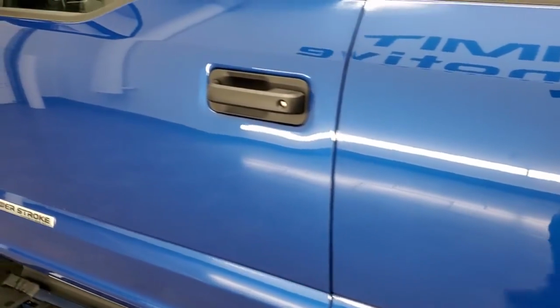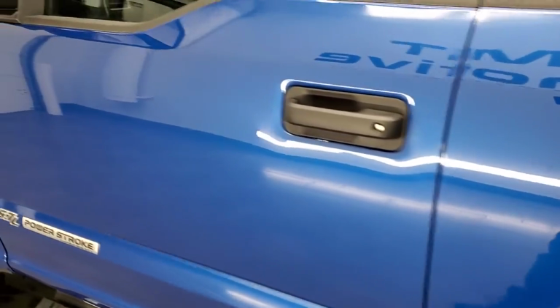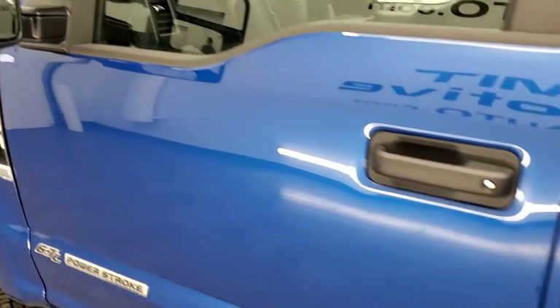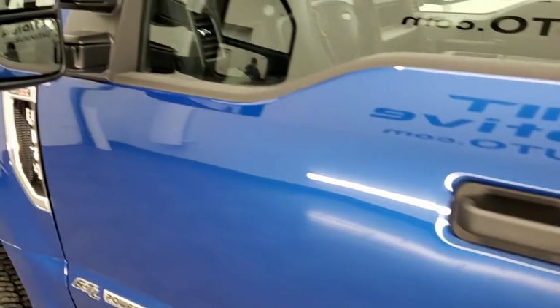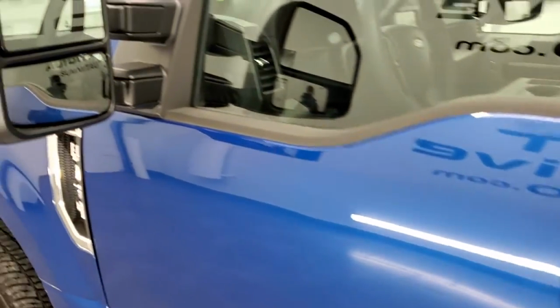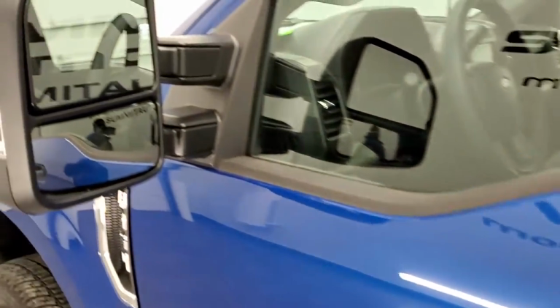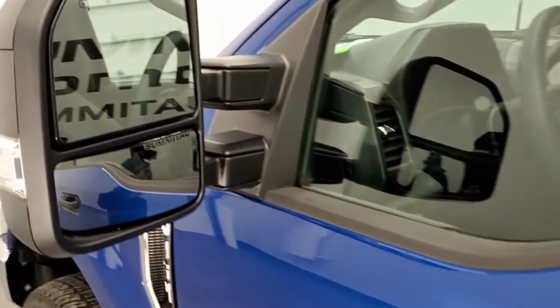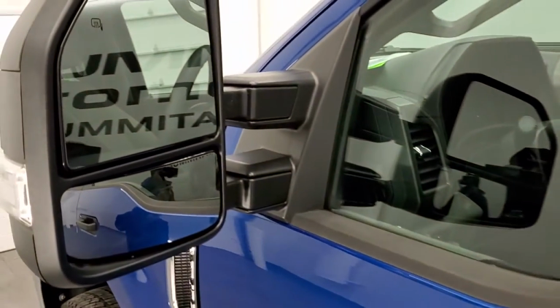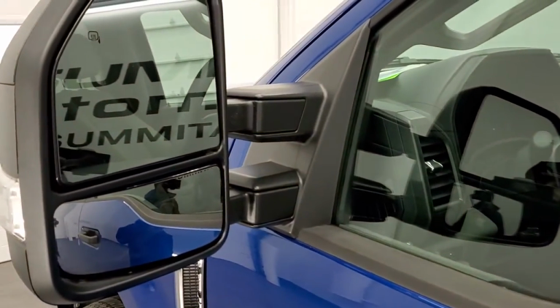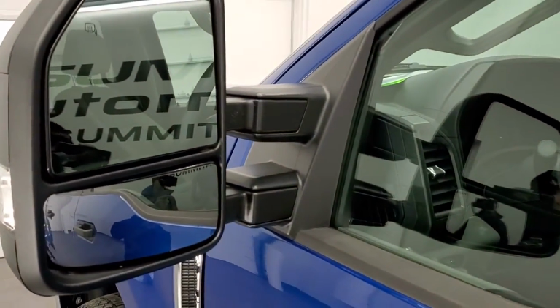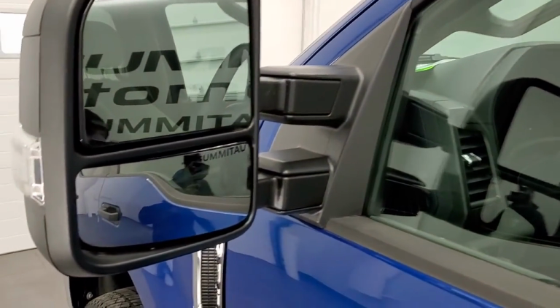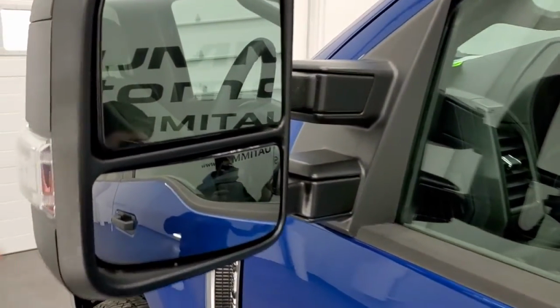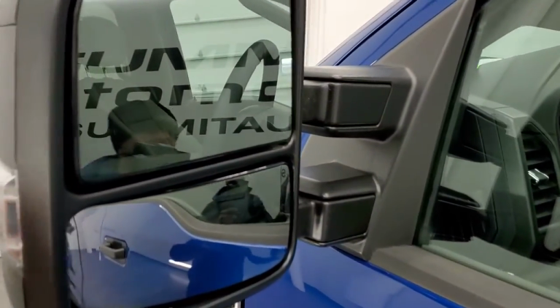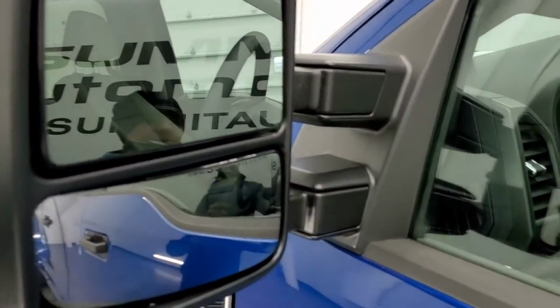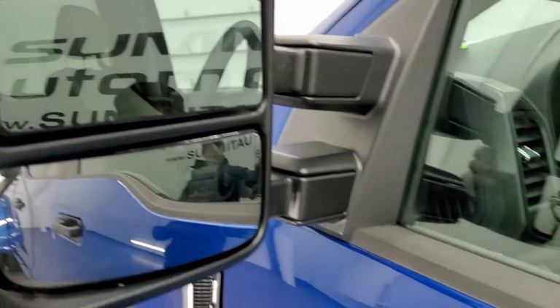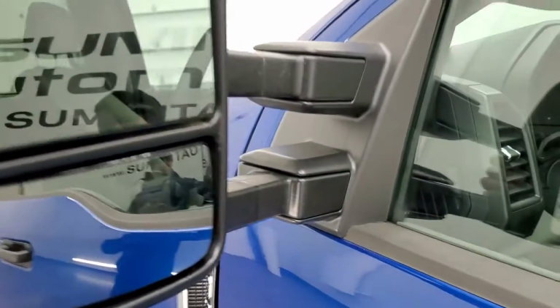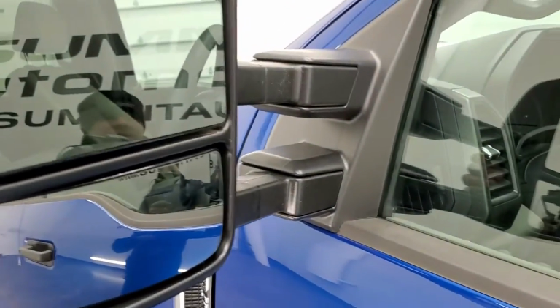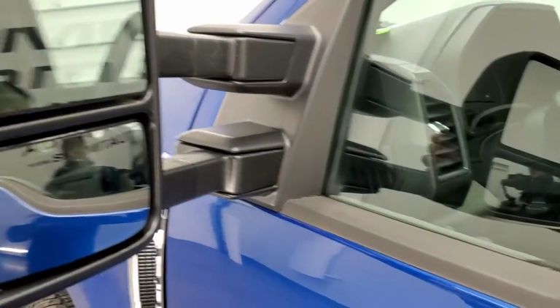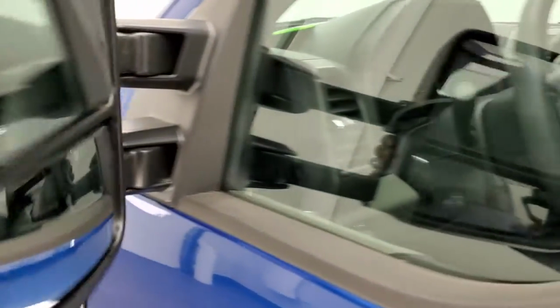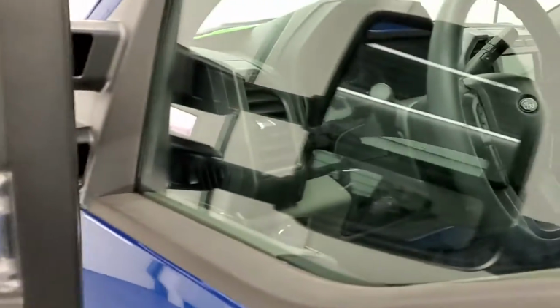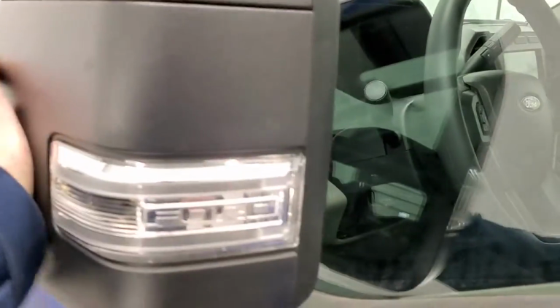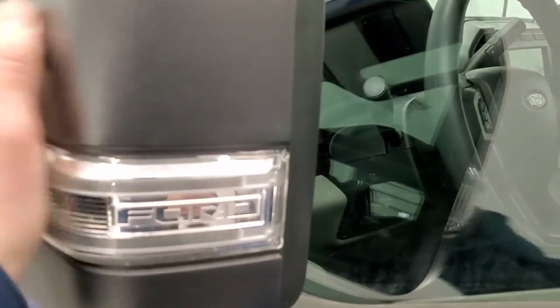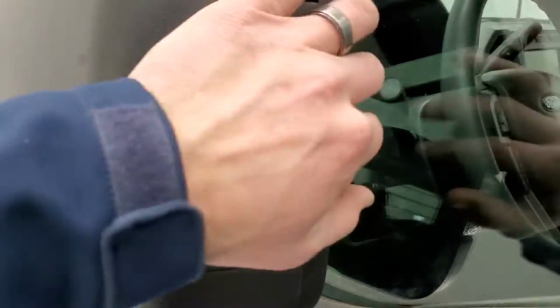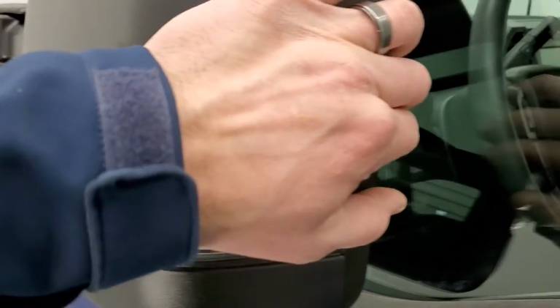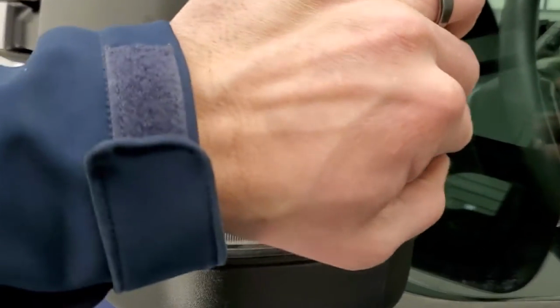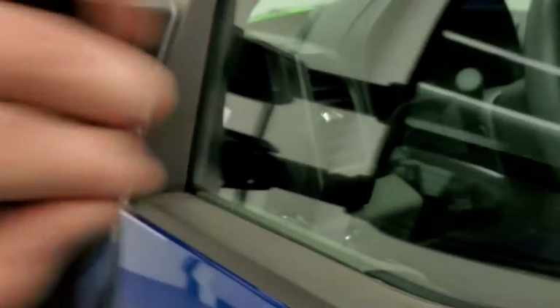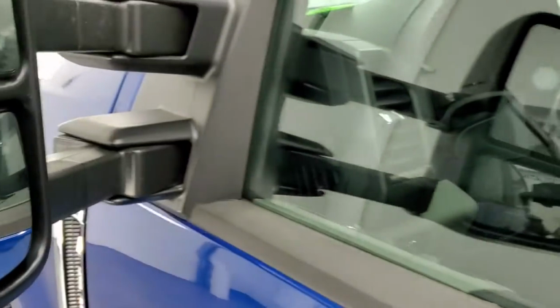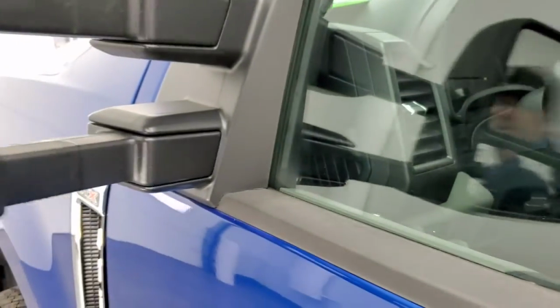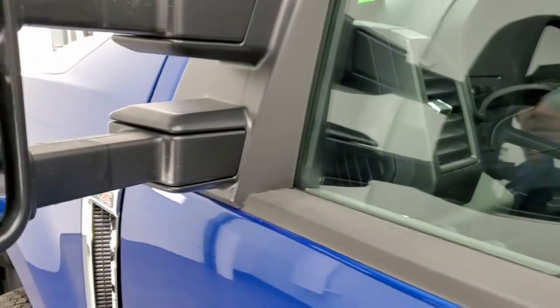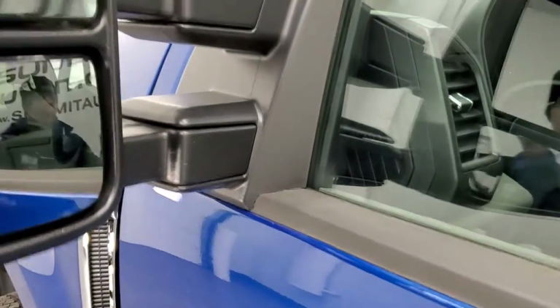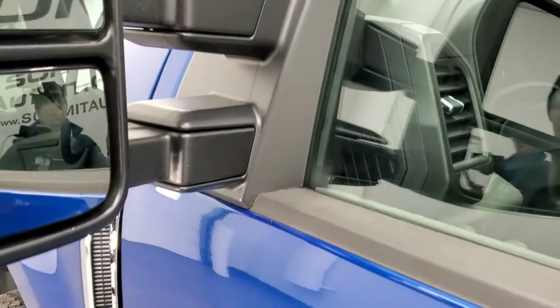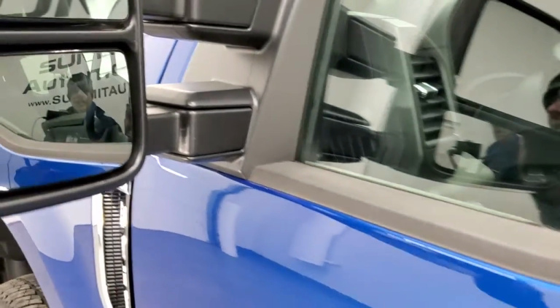Driver's side doors look really good. It does come with the telescopic tow mirrors — they are heated and have built-in directional signals. They telescope out and fold in.